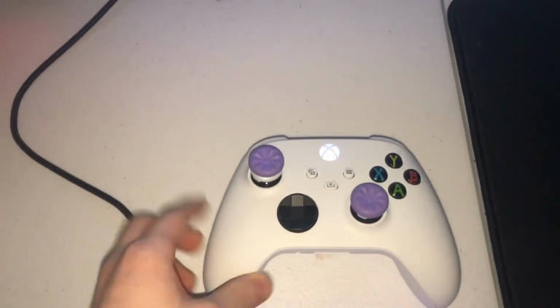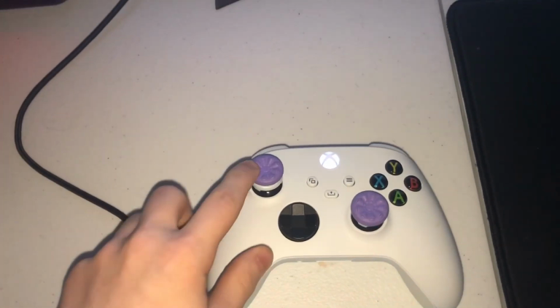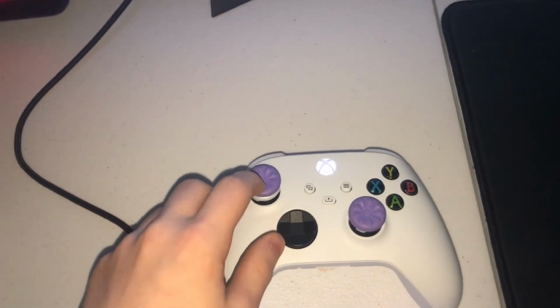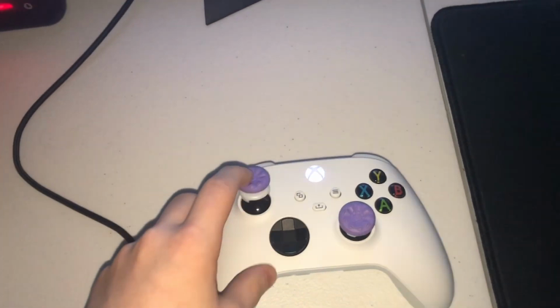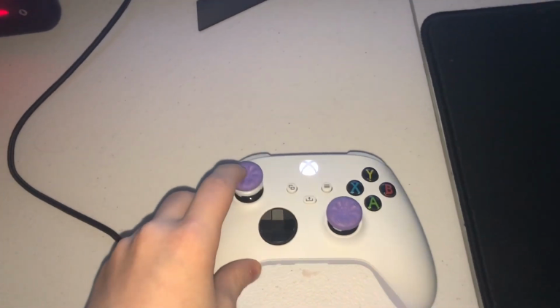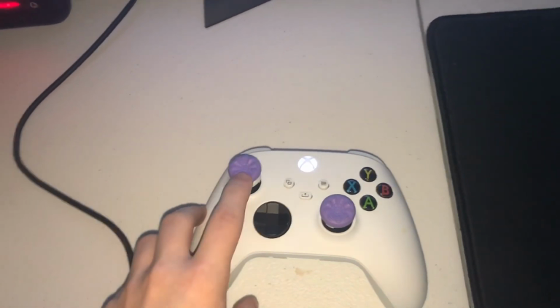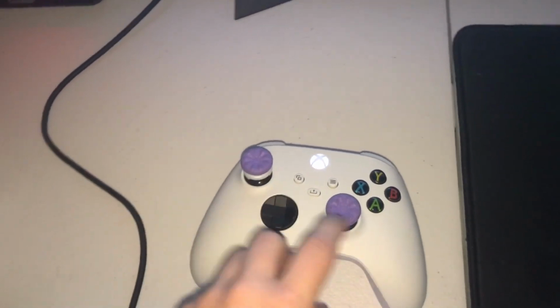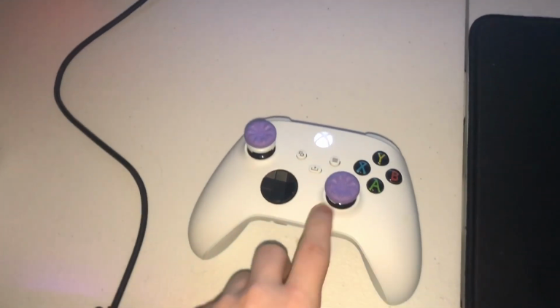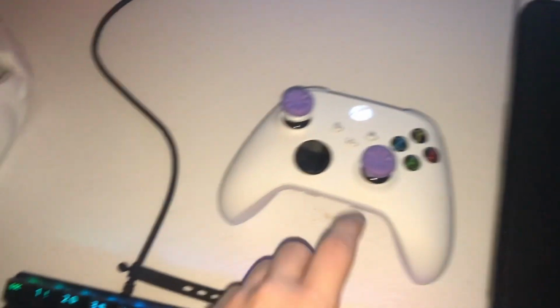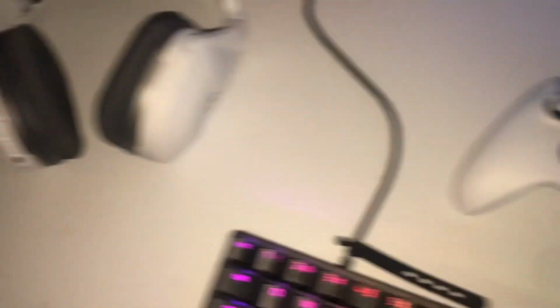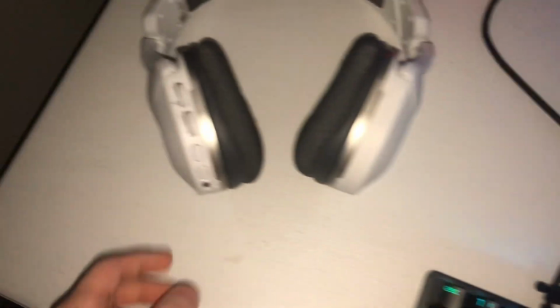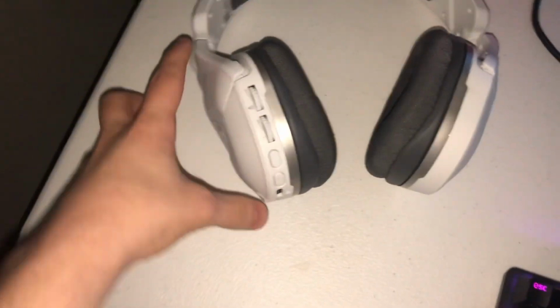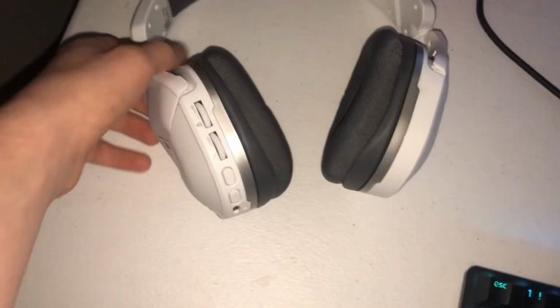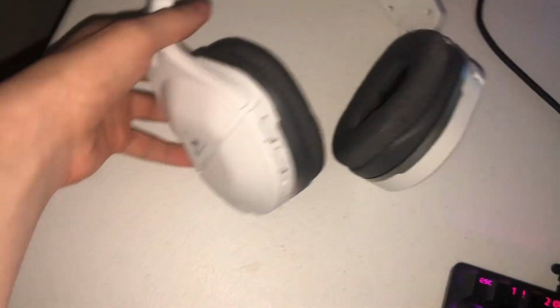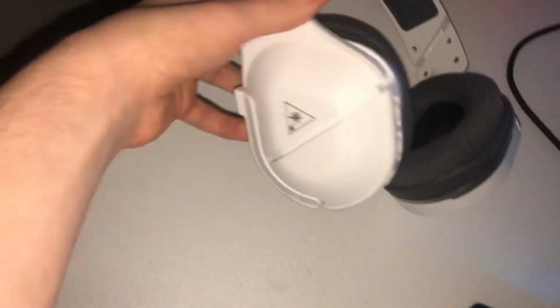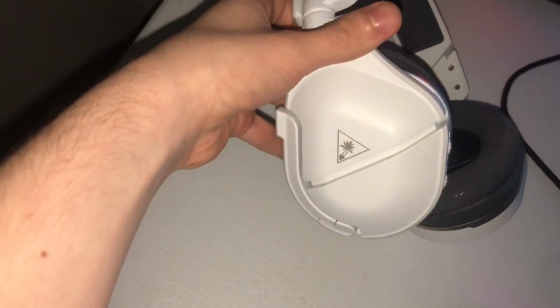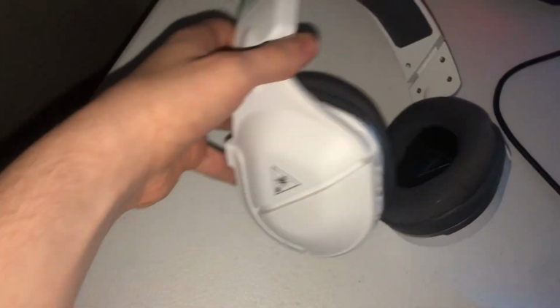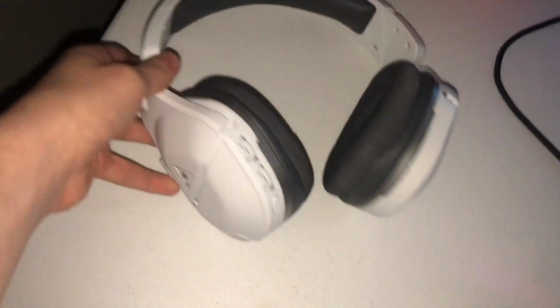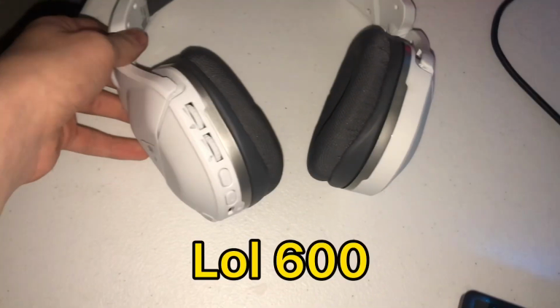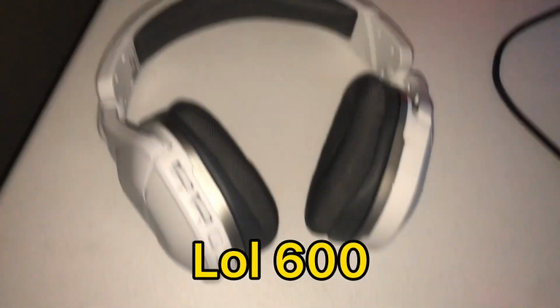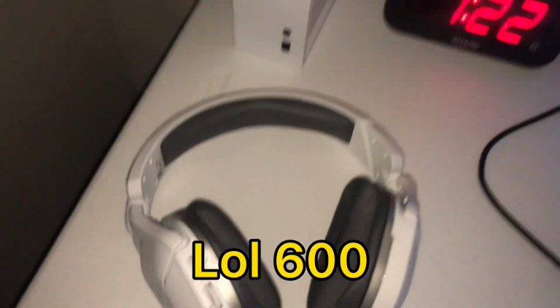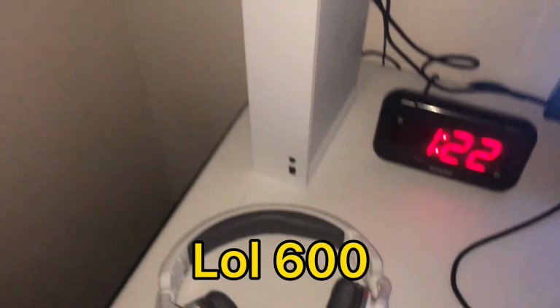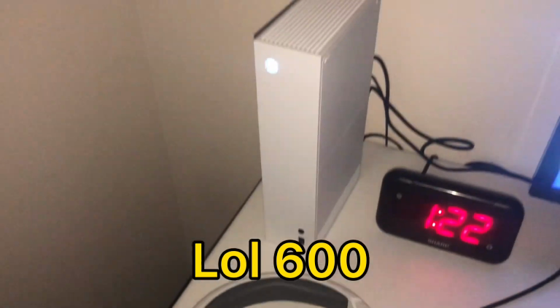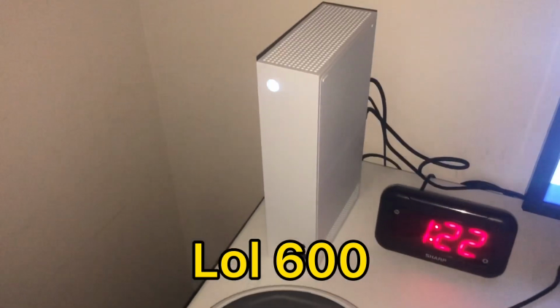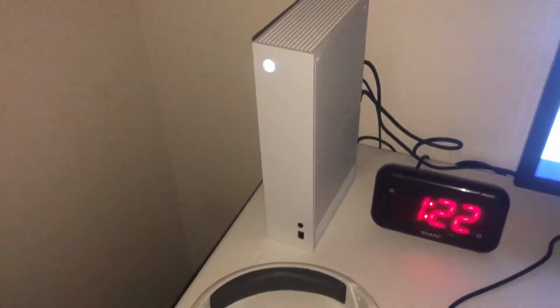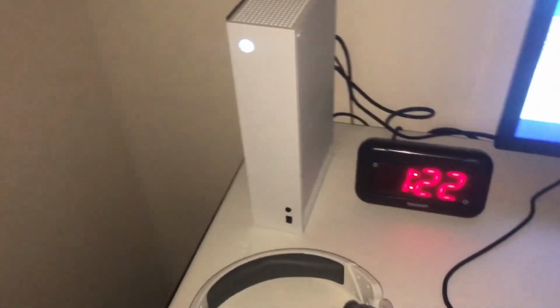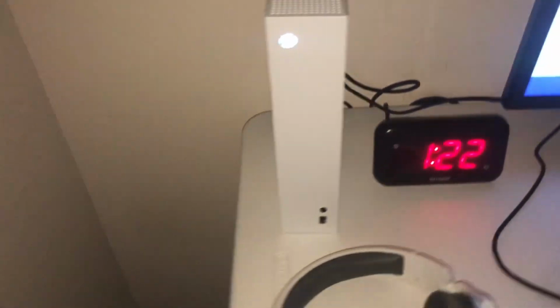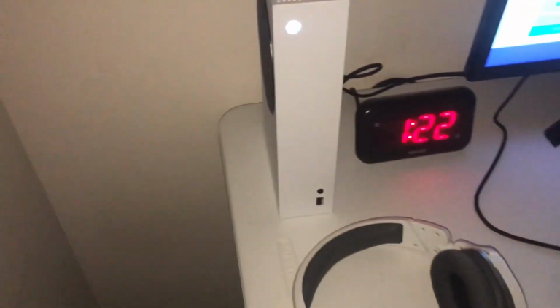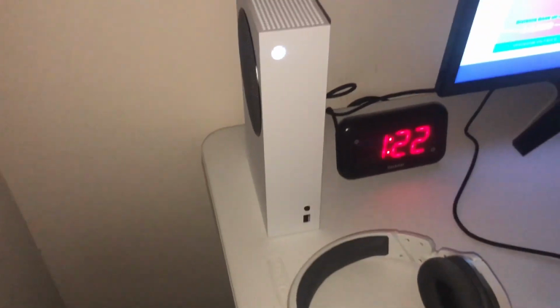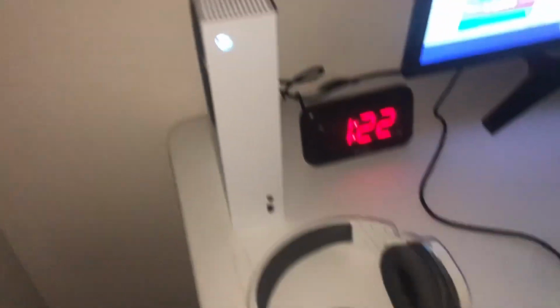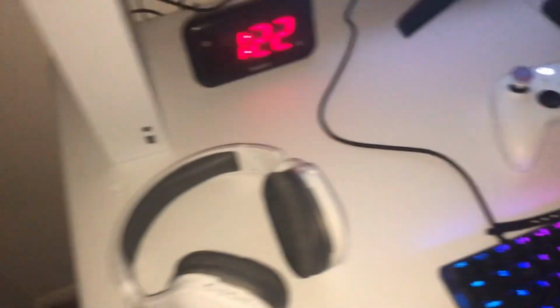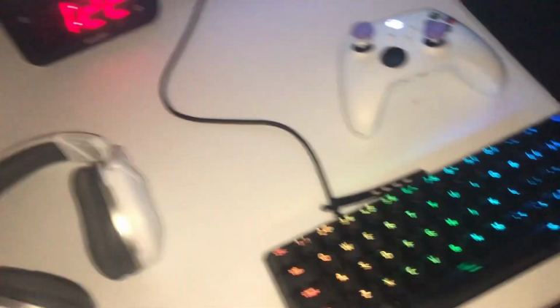Here's my controller — well, I don't really use it — but there are my Galaxy Control Freaks. Moving on to my headset, I have a Turtle Beach Wireless, pretty sure it's the 460 or something like that. There's my Xbox Series S, 120 FPS — pretty lit.